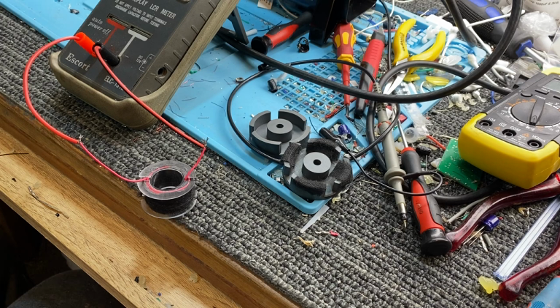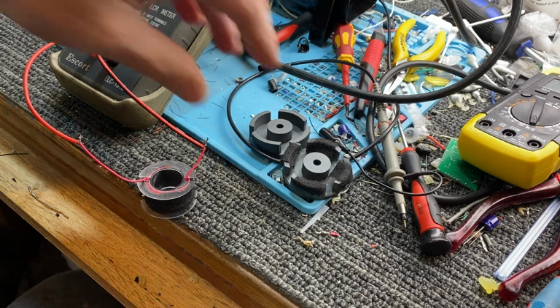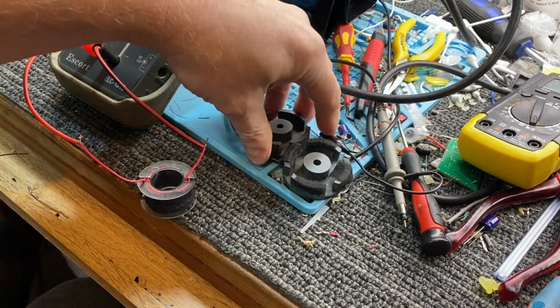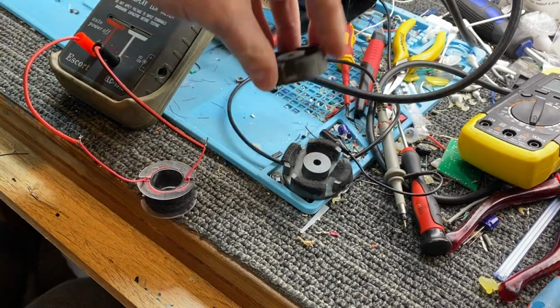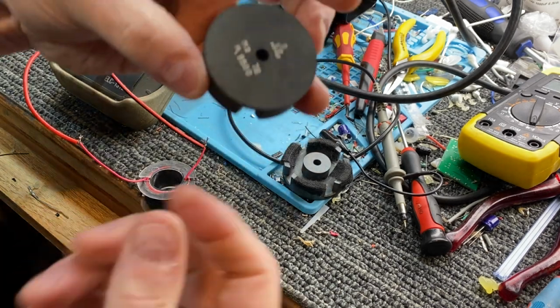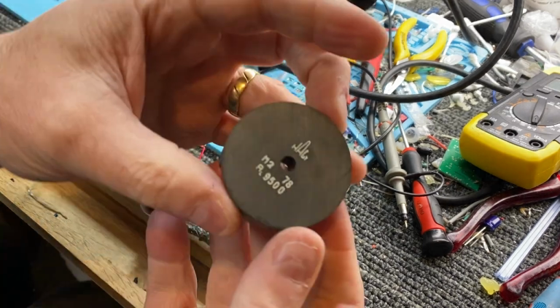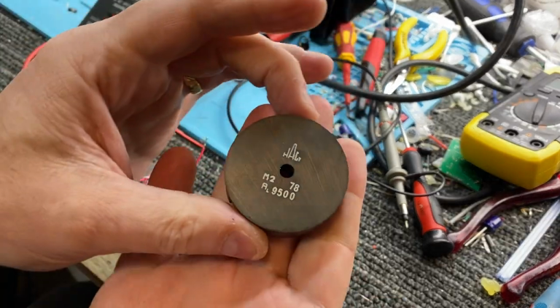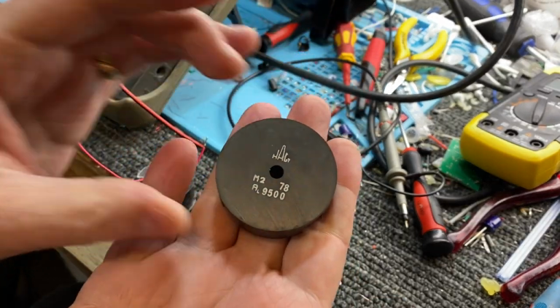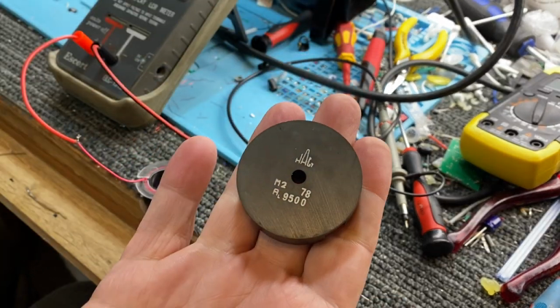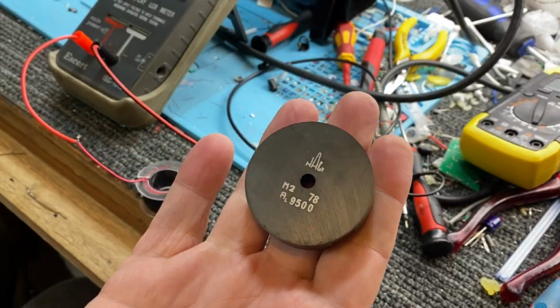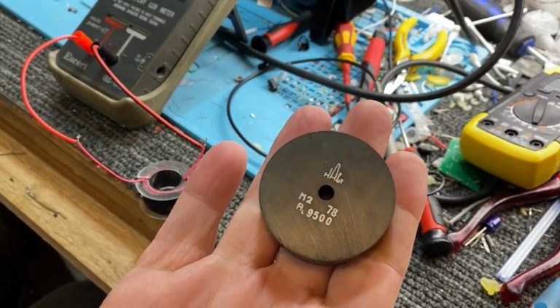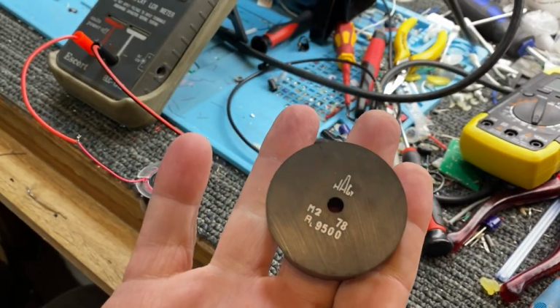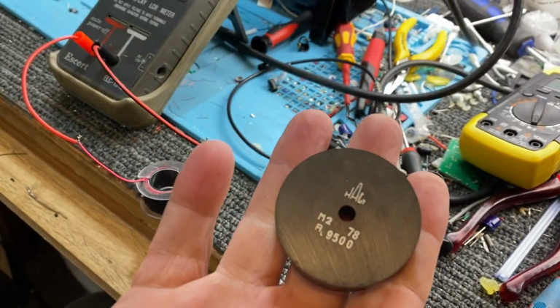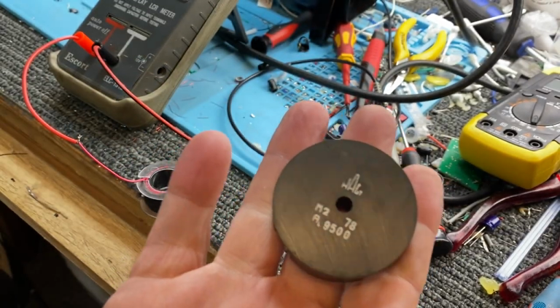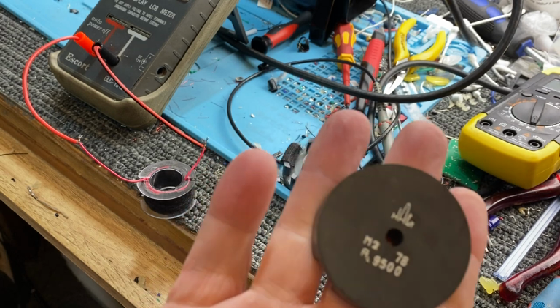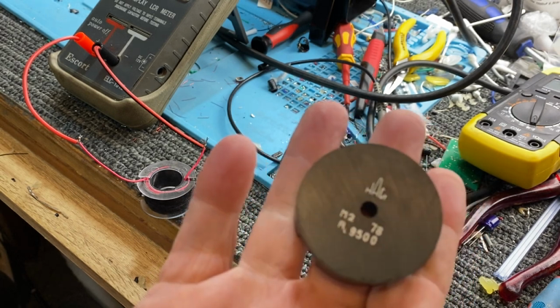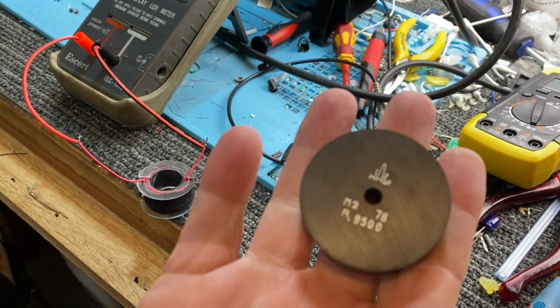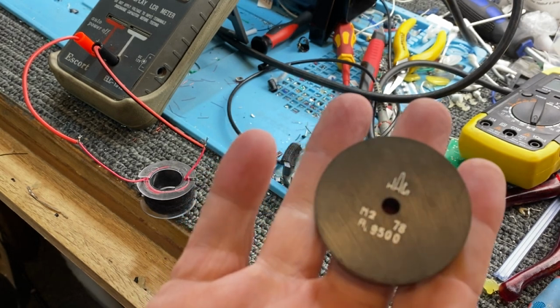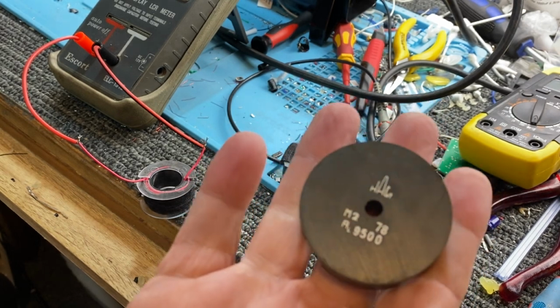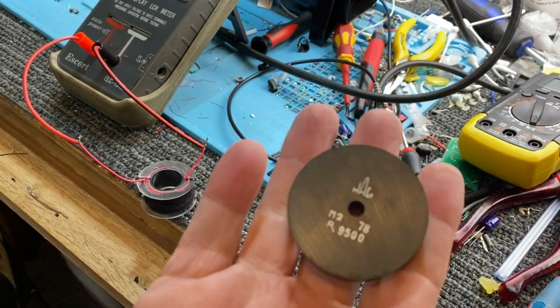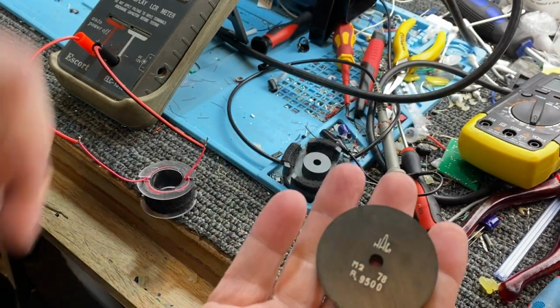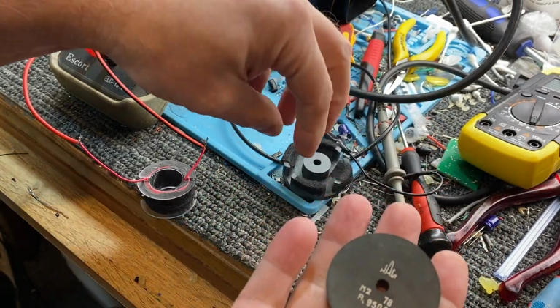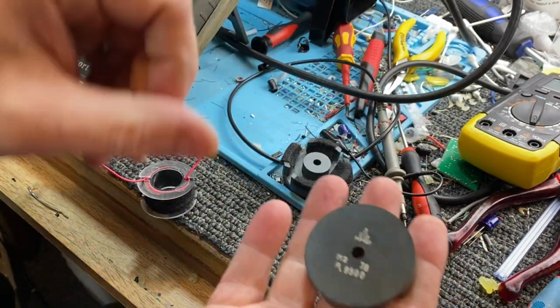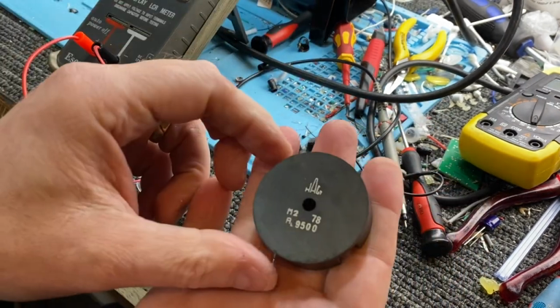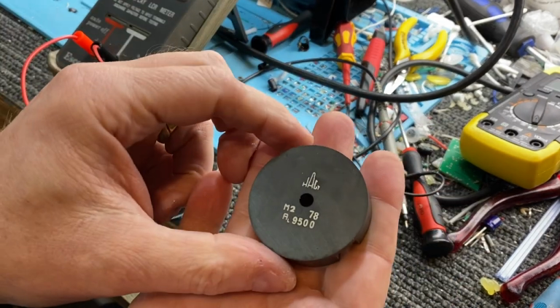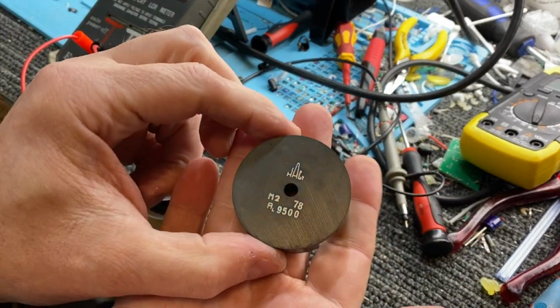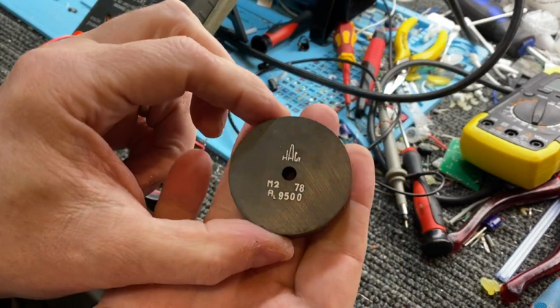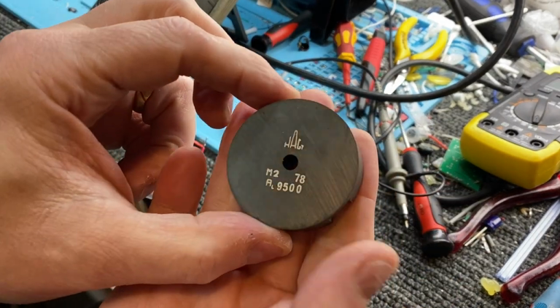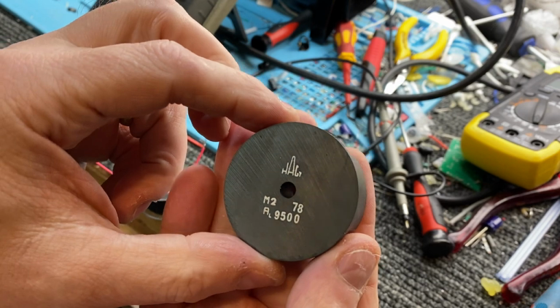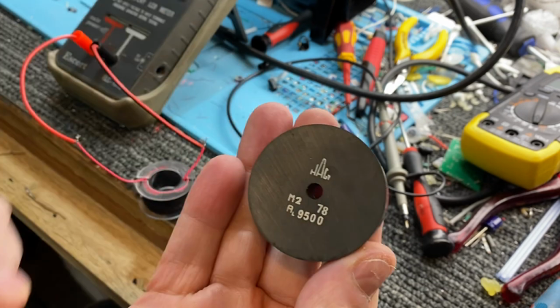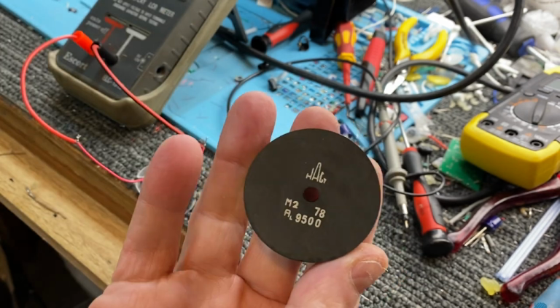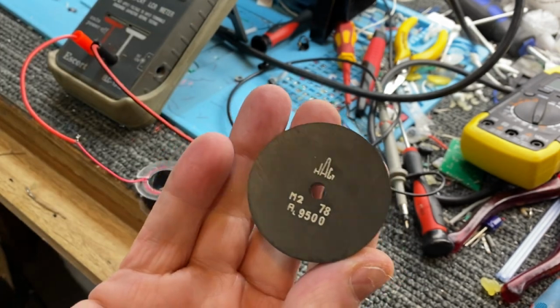We call these pot cores, believe it or not. I suppose it's like a pot, sort of. I've had these around for a while.